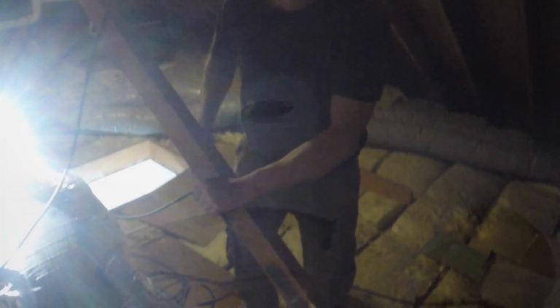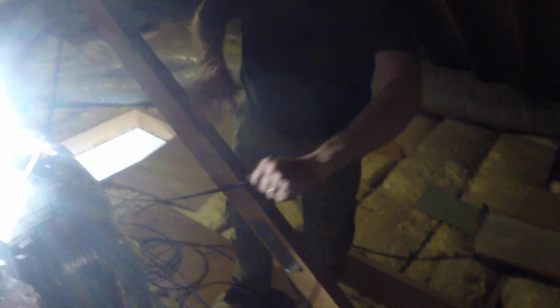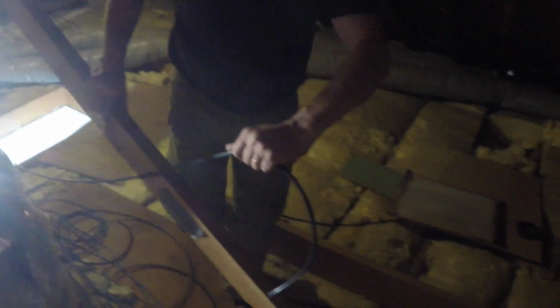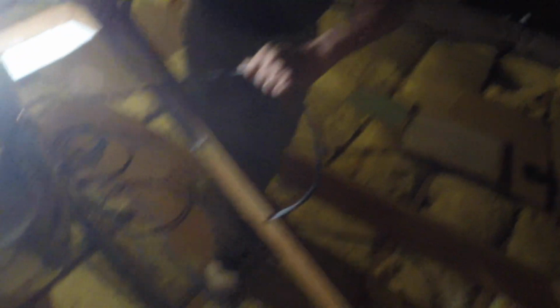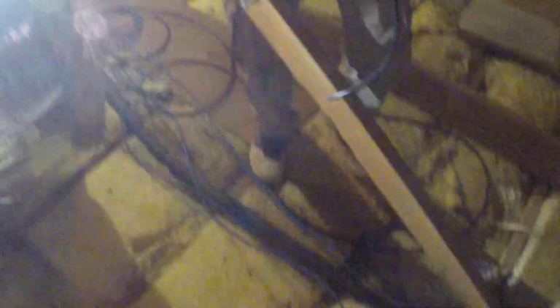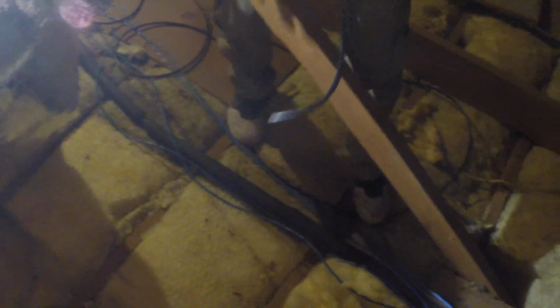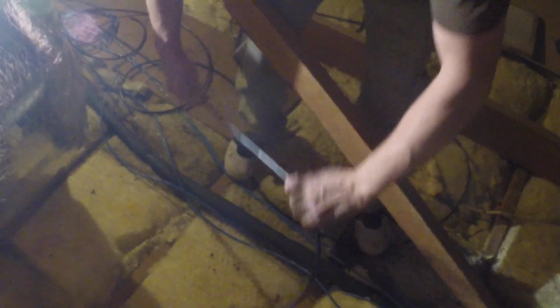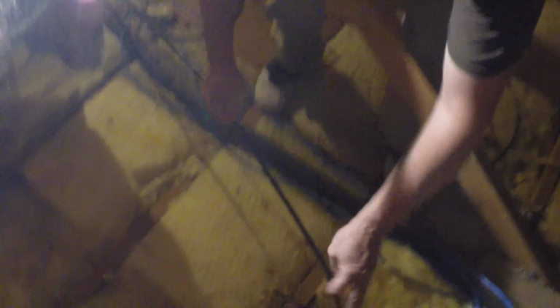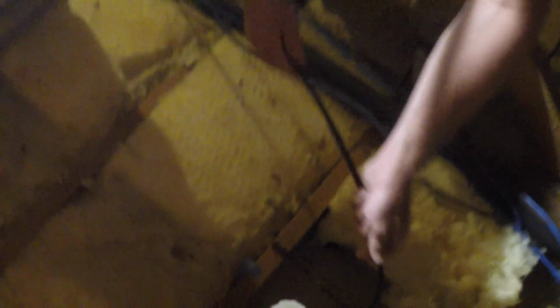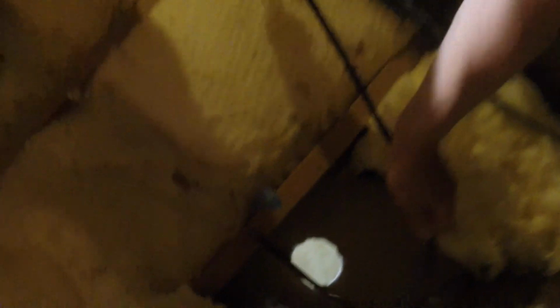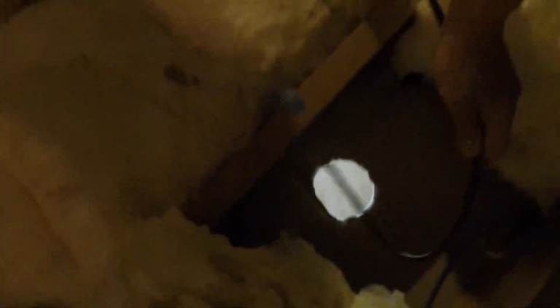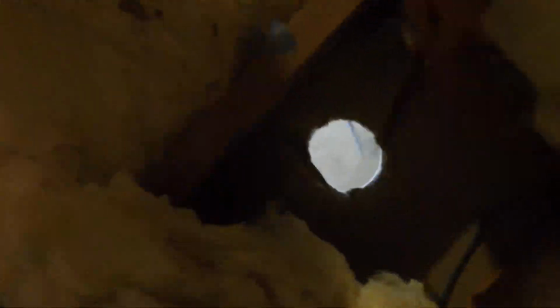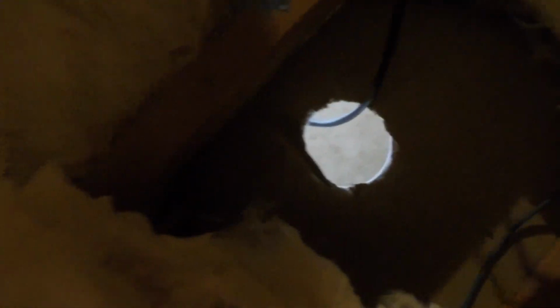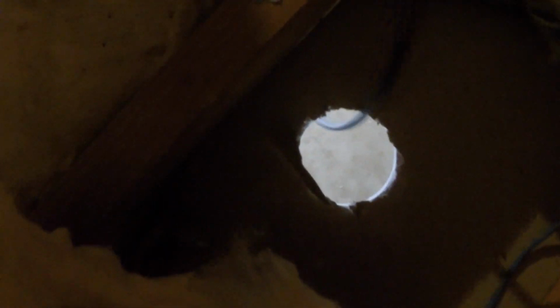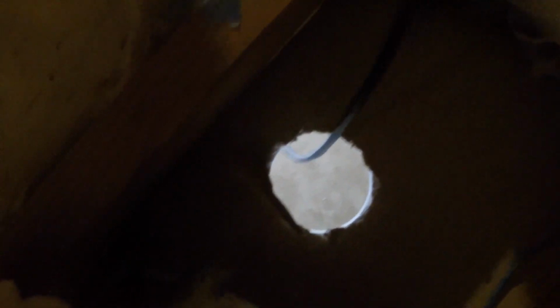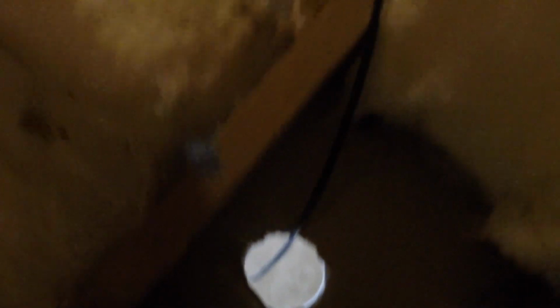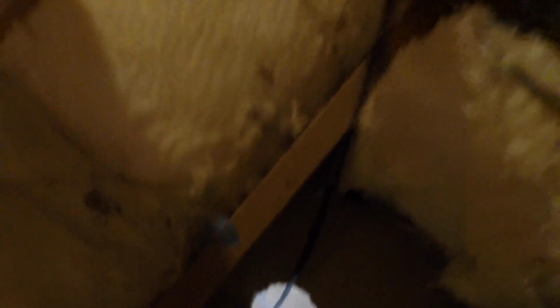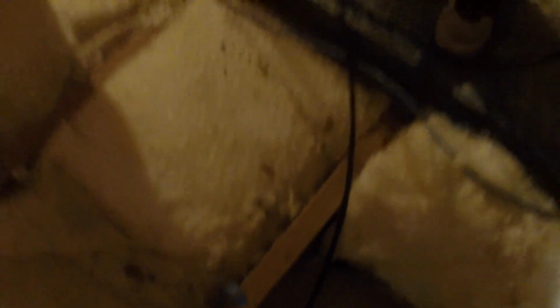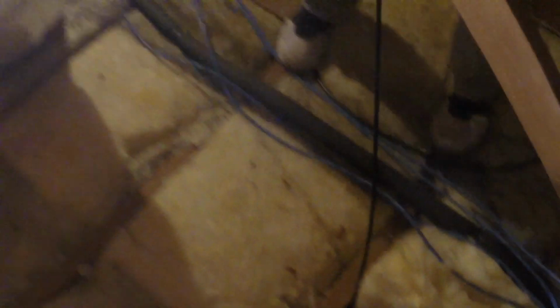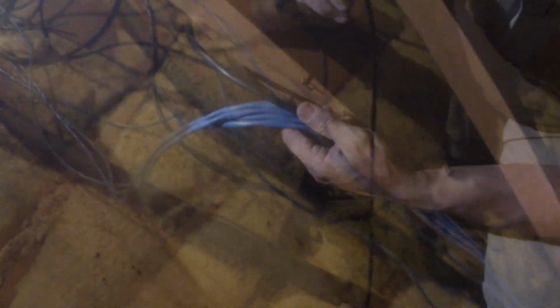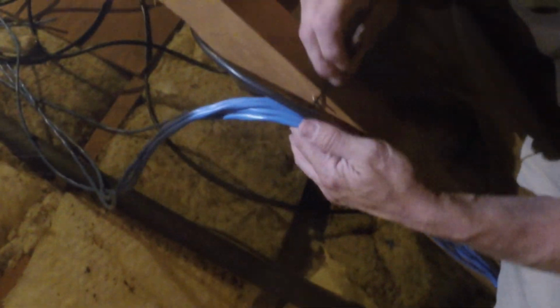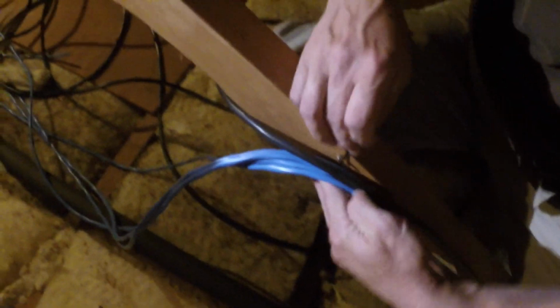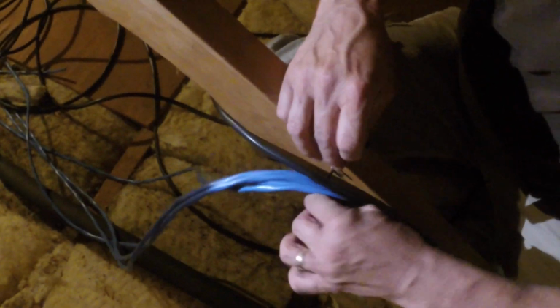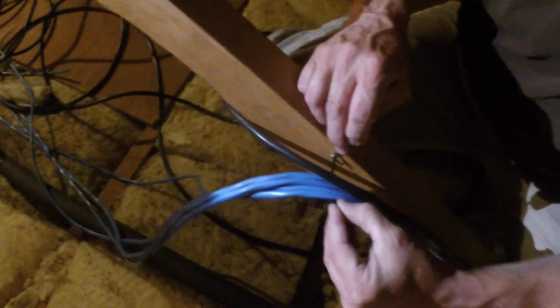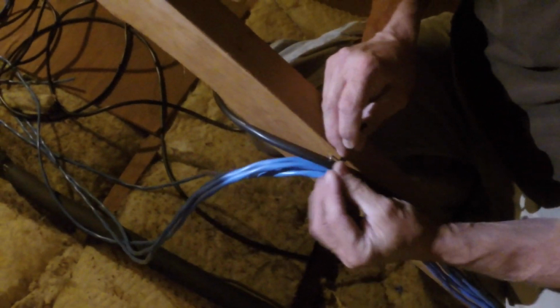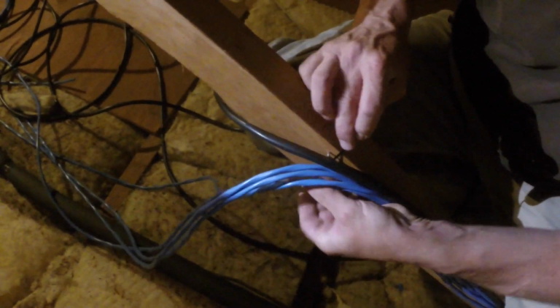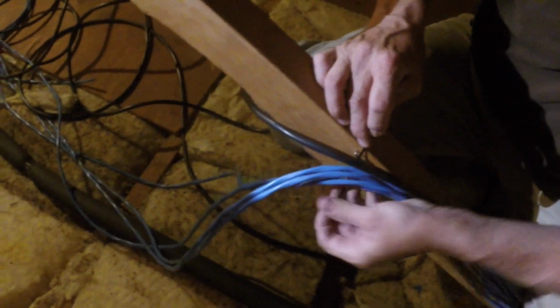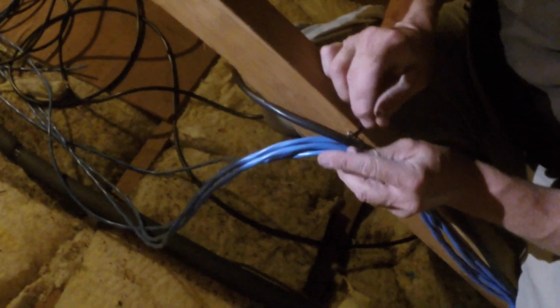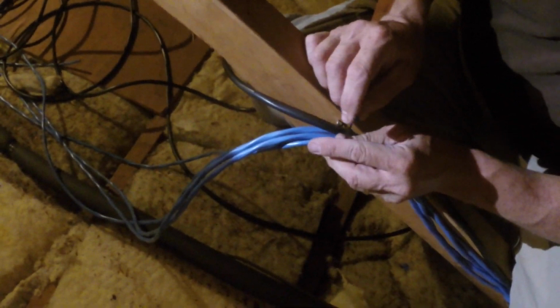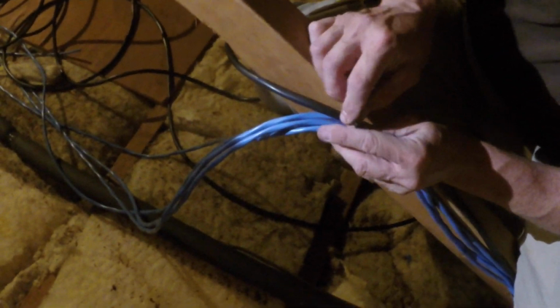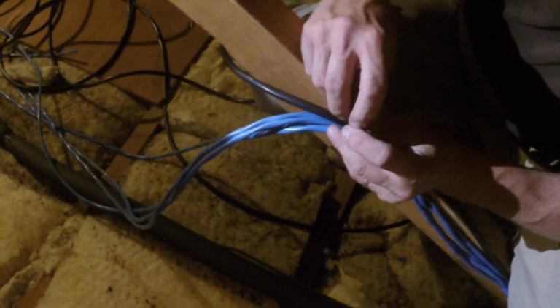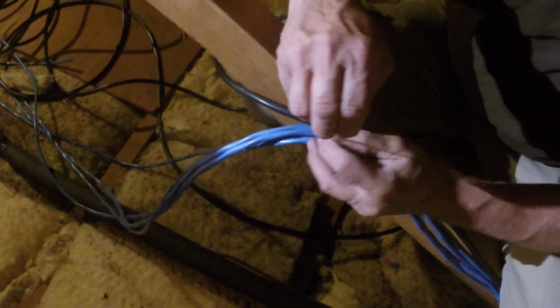Now that we have each hole cut to size, we can head back up into the attic and feed the wiring down into the holes that we just cut. We make sure to zip tie and mount our wires for organizational purposes as well as clean wire management.